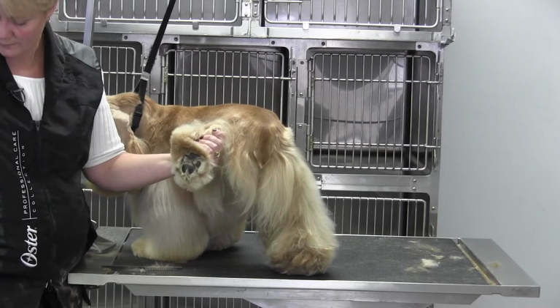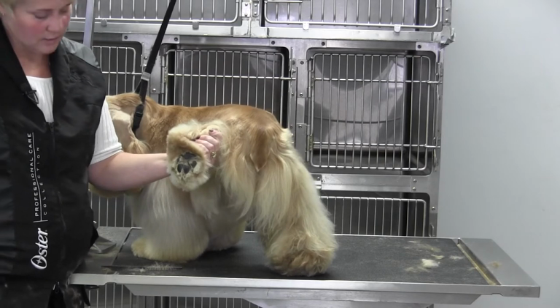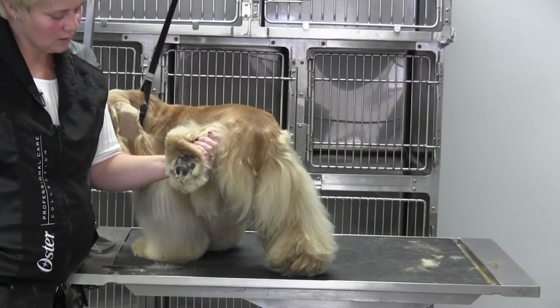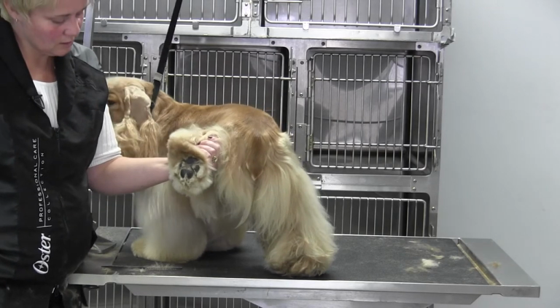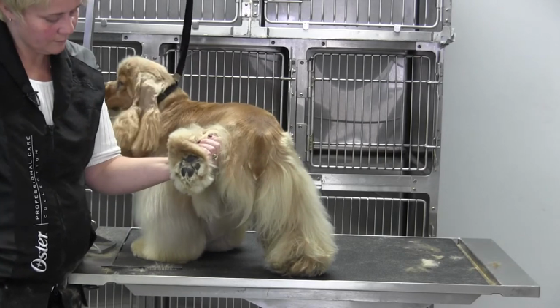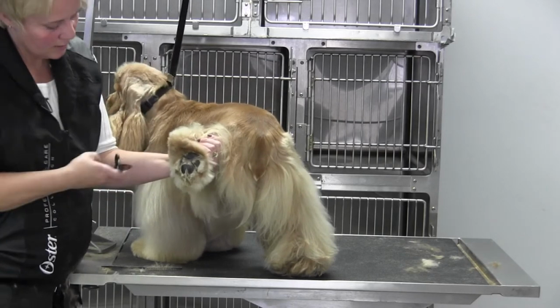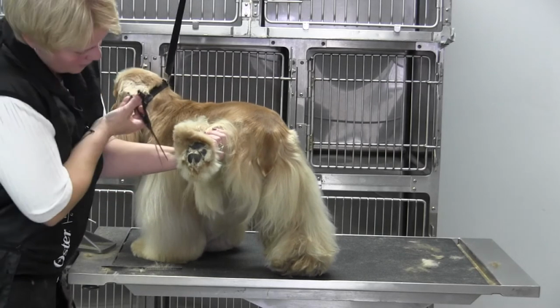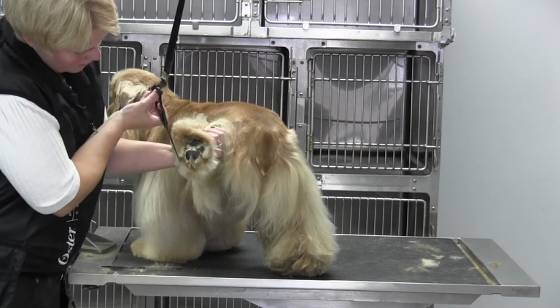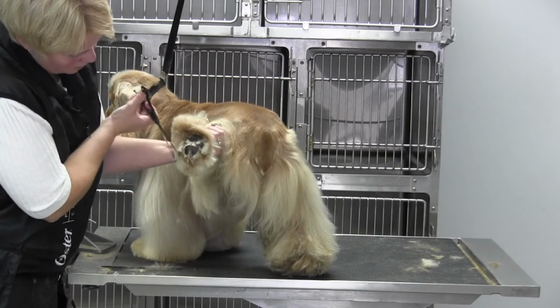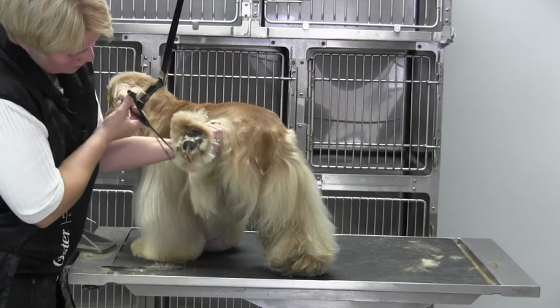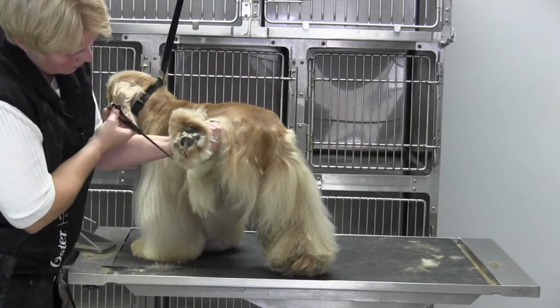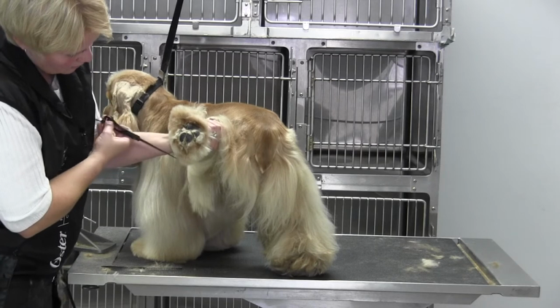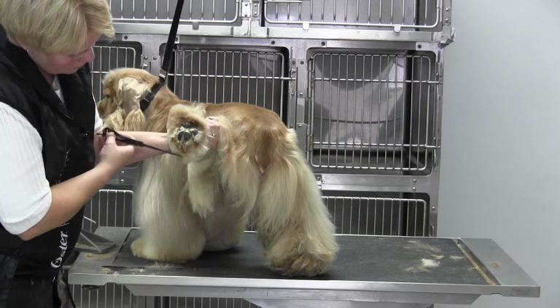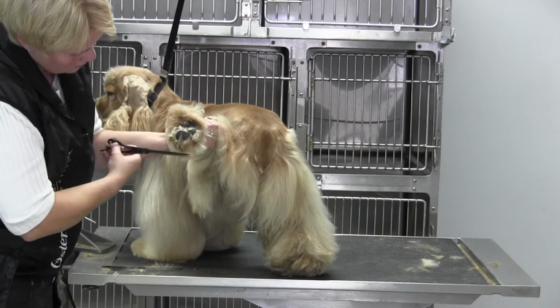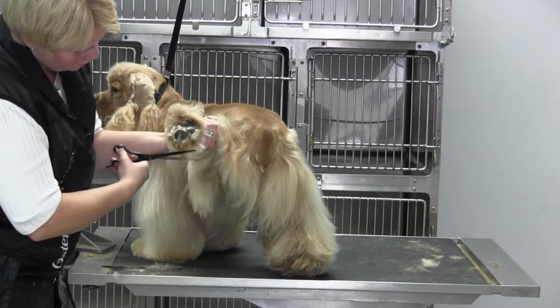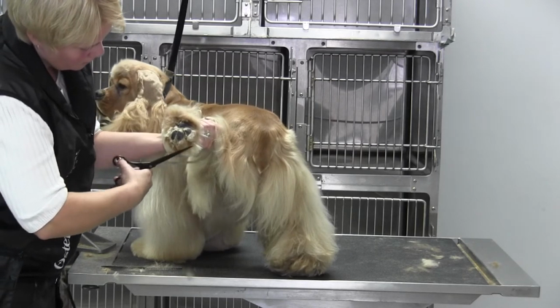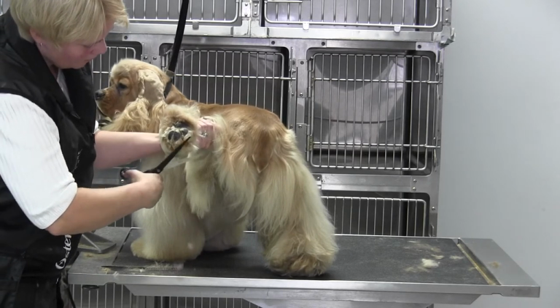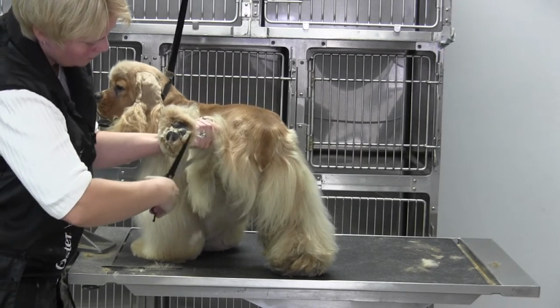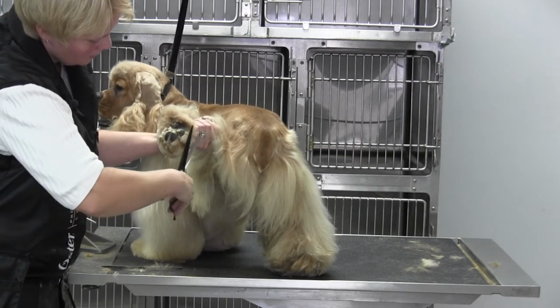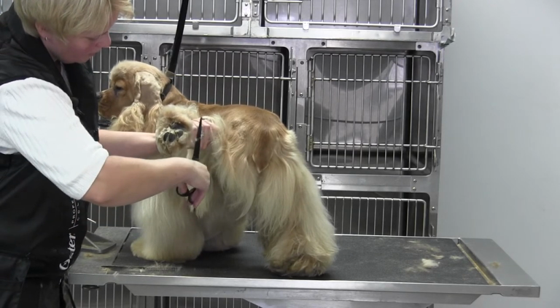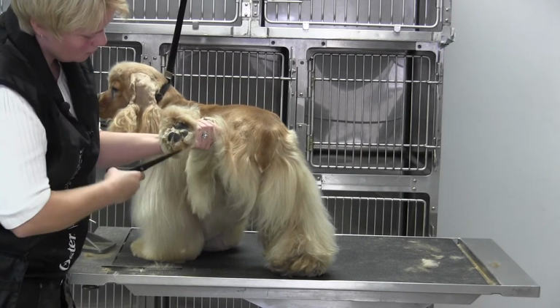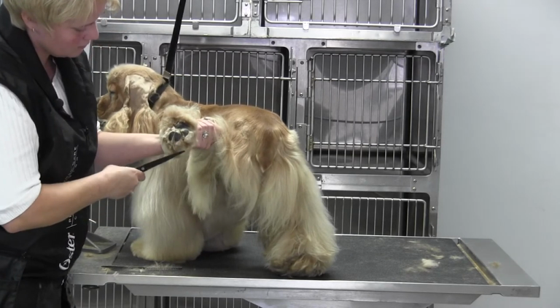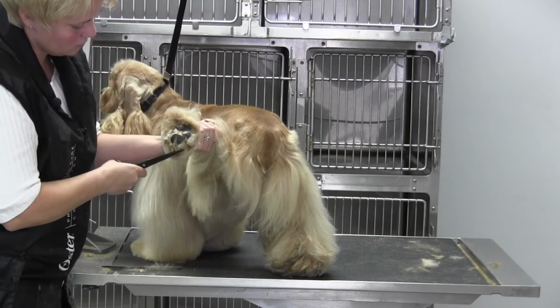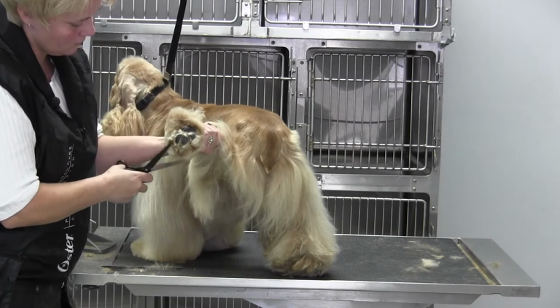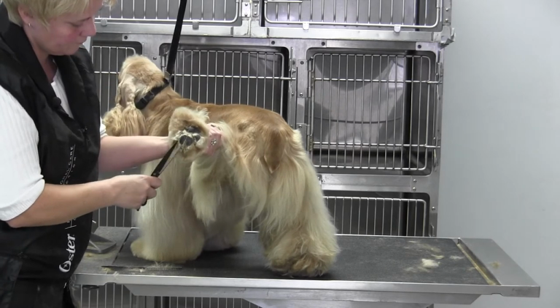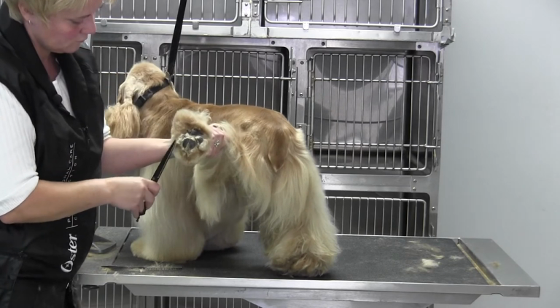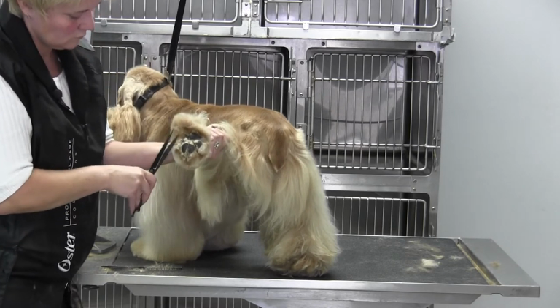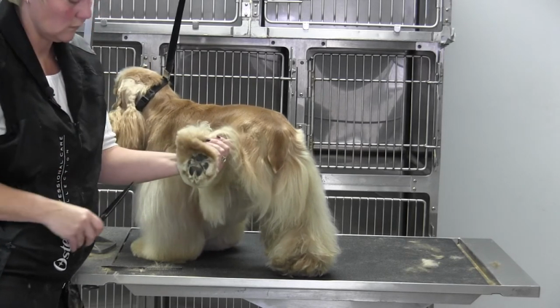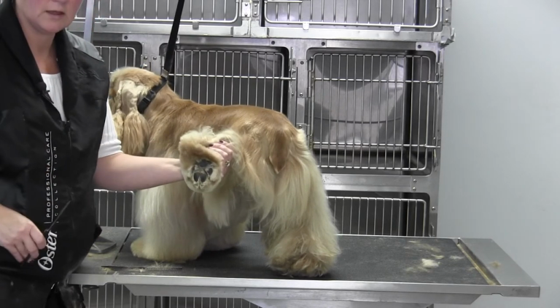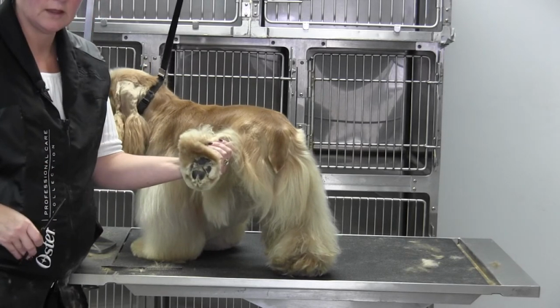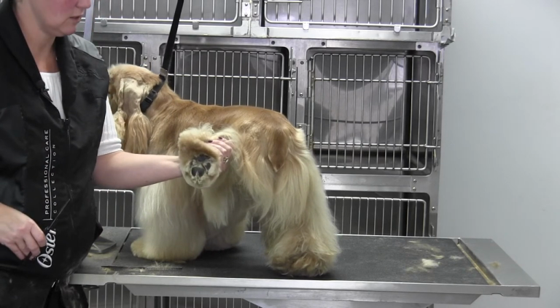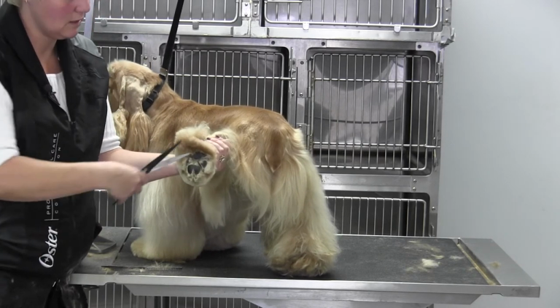Then I'm going to come in here and take my eight-inch shears and just scissor around the outside edge of the foot, and that gives you a nice line.